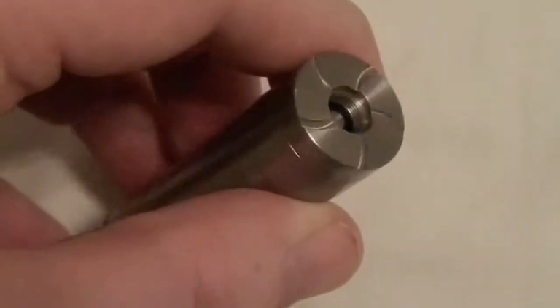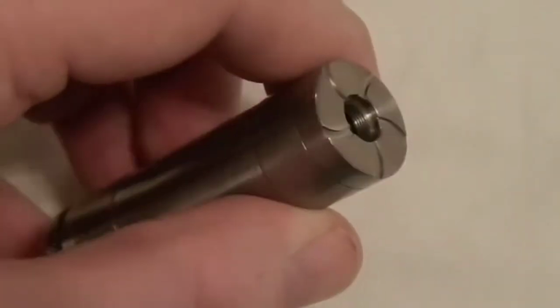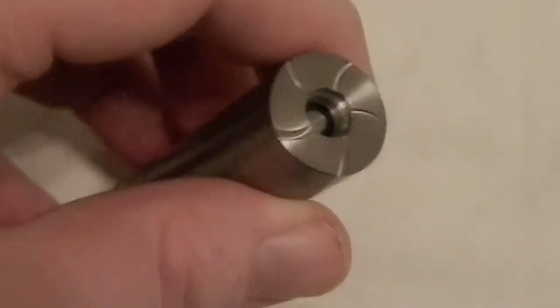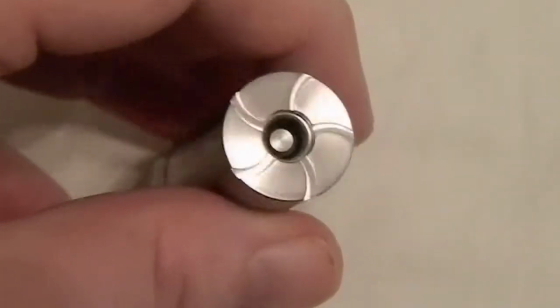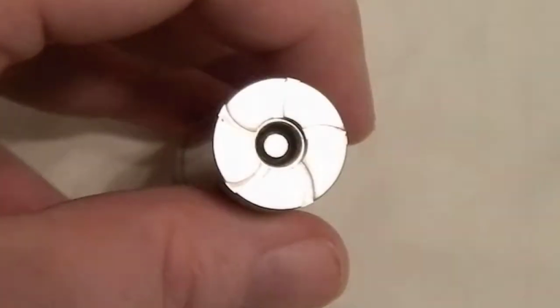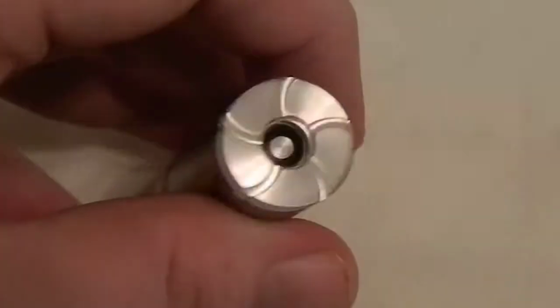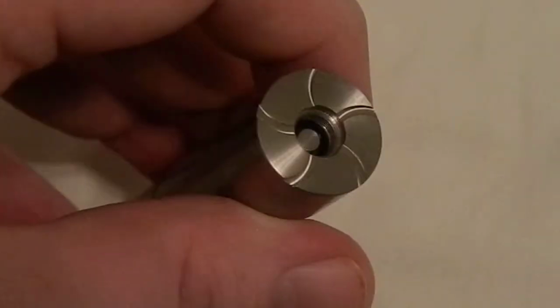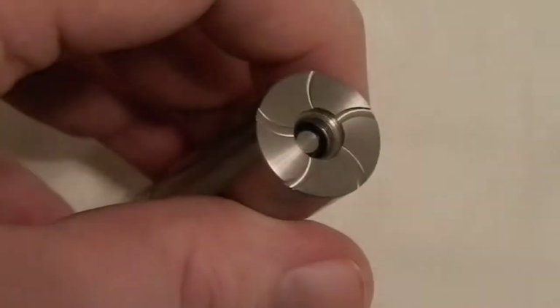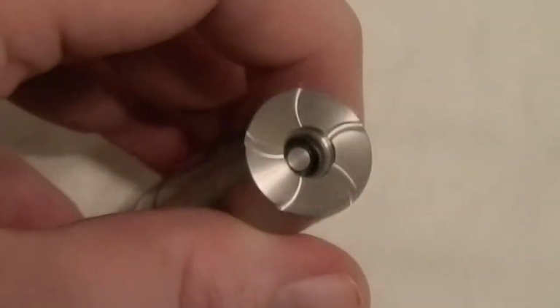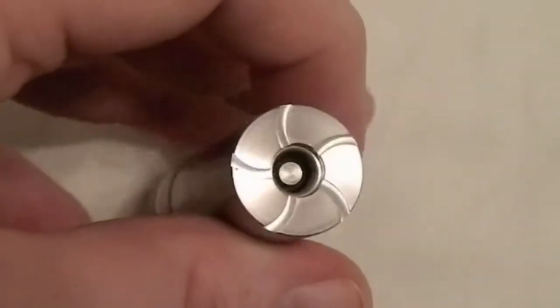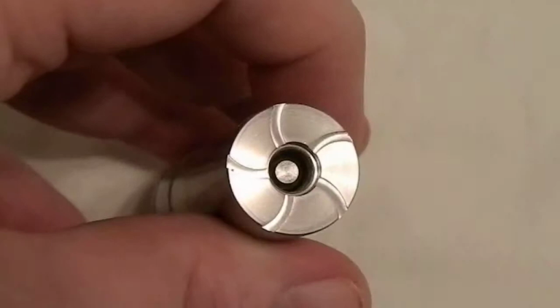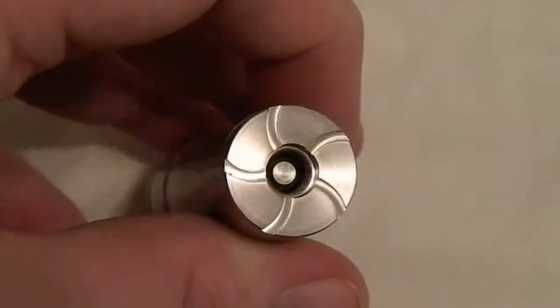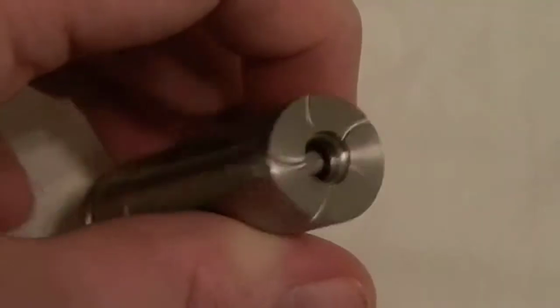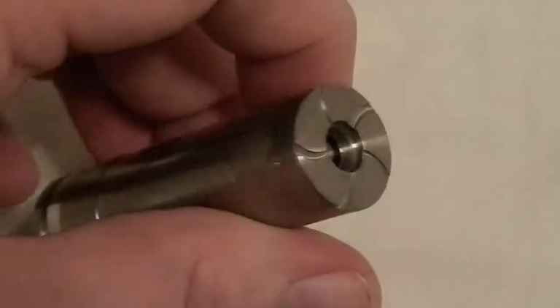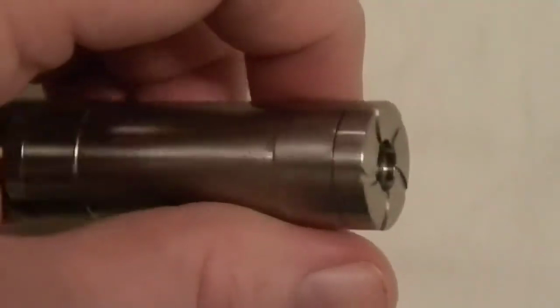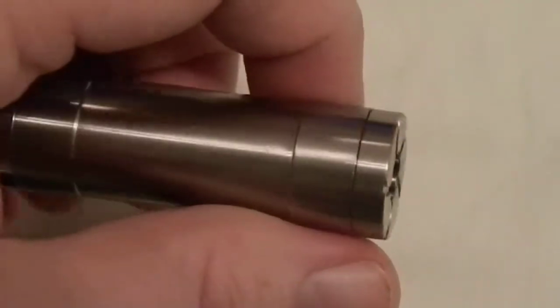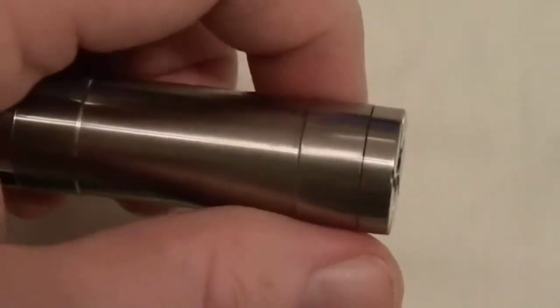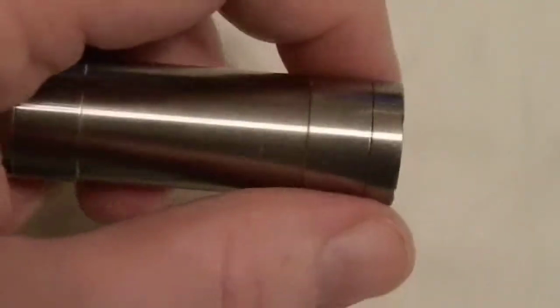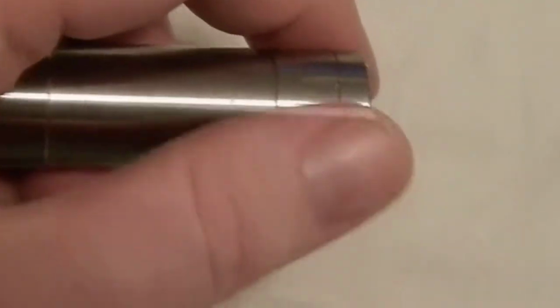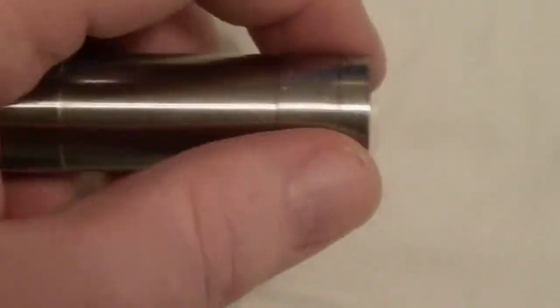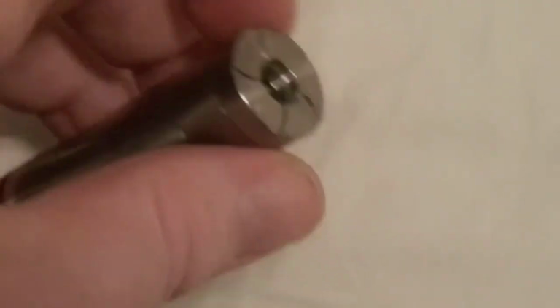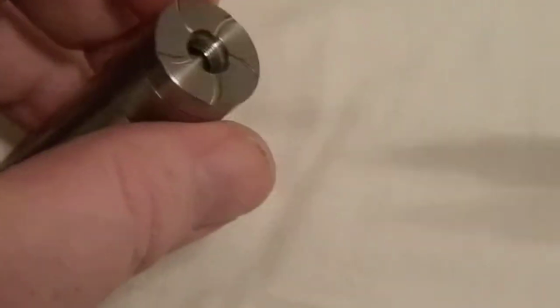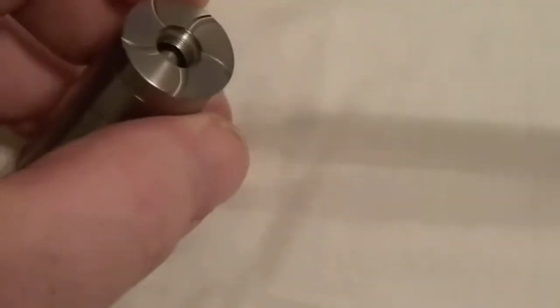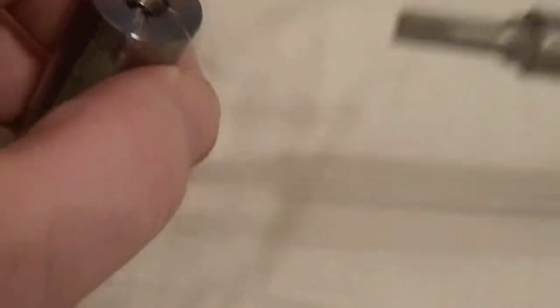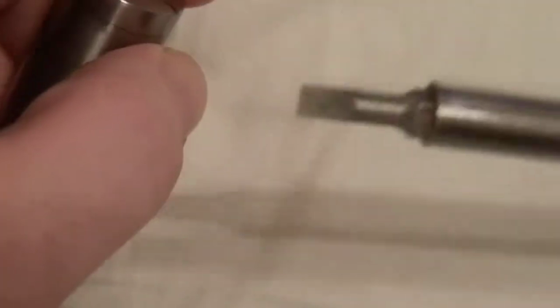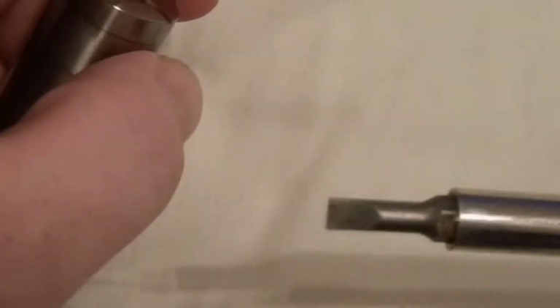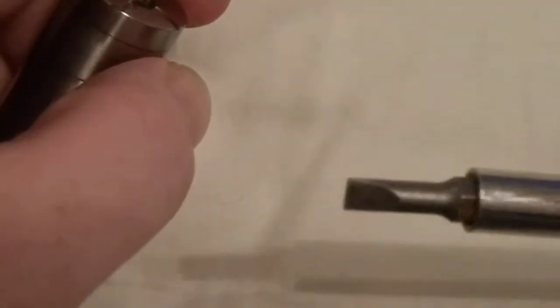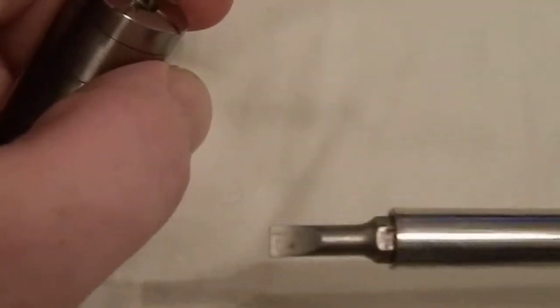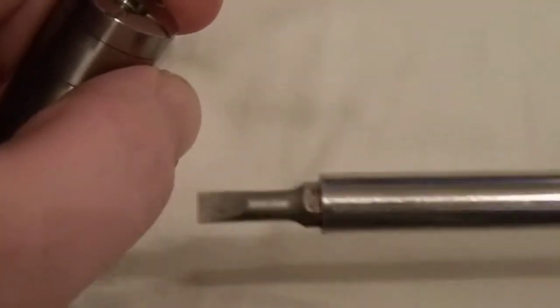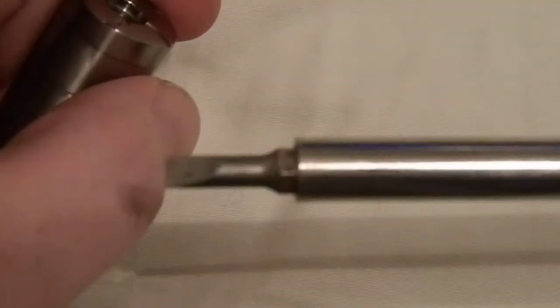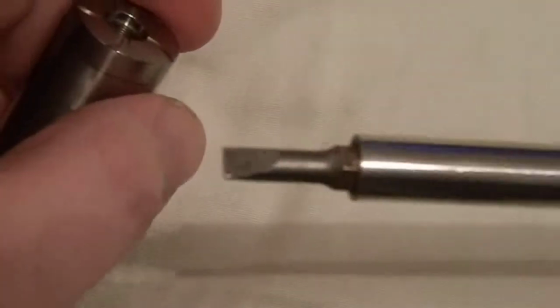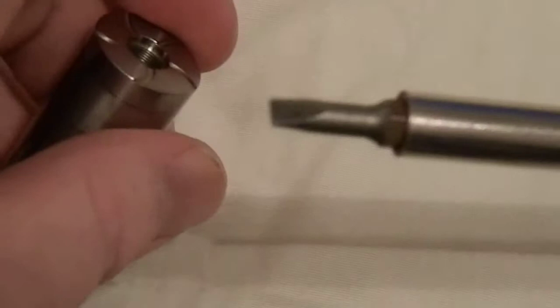I'm going to show you how to disassemble a Super T Simplicity. All you need is a flathead screwdriver.